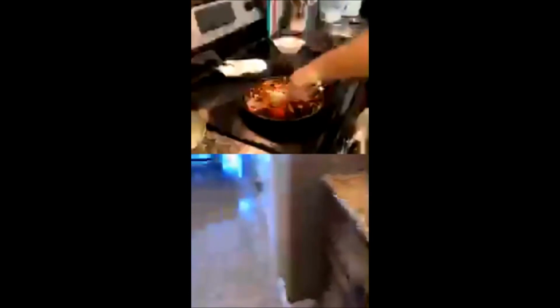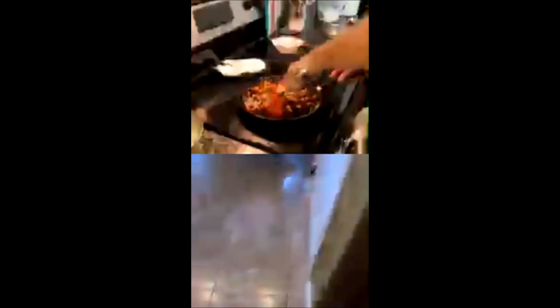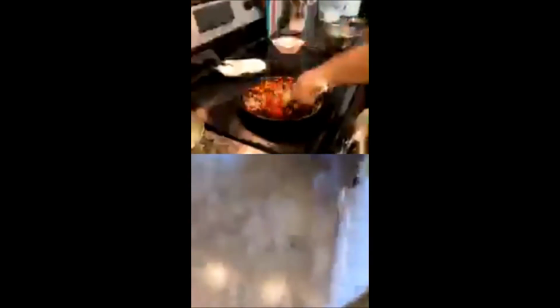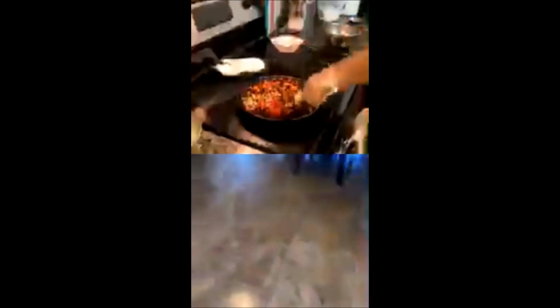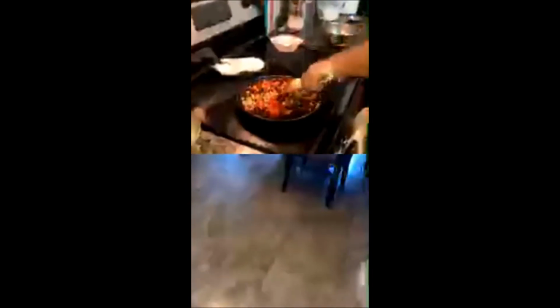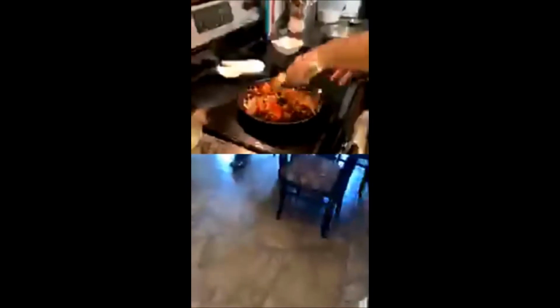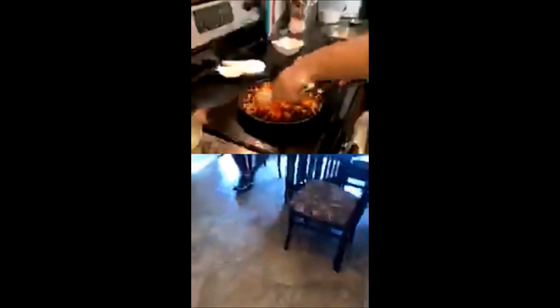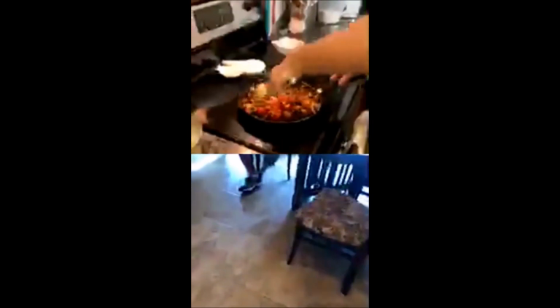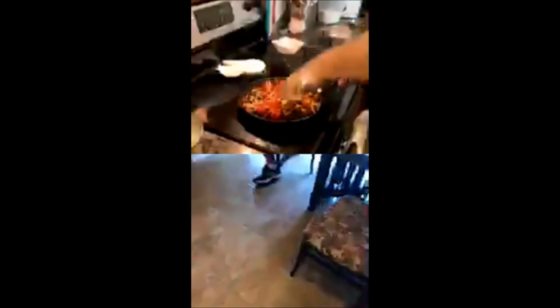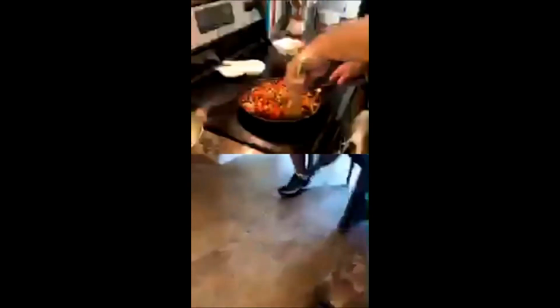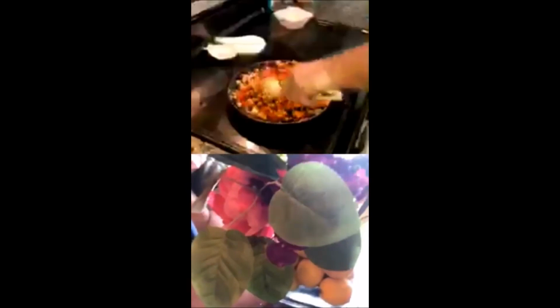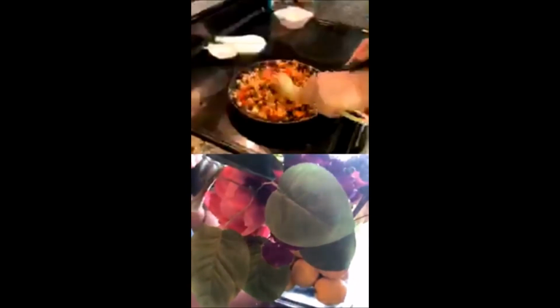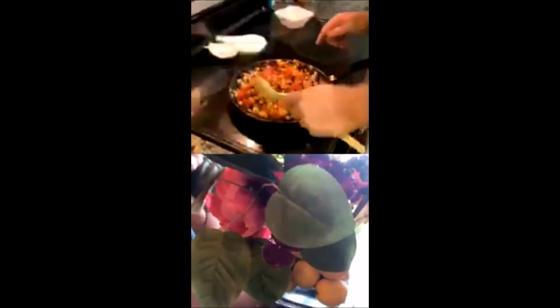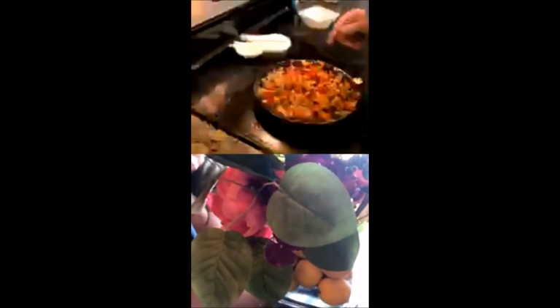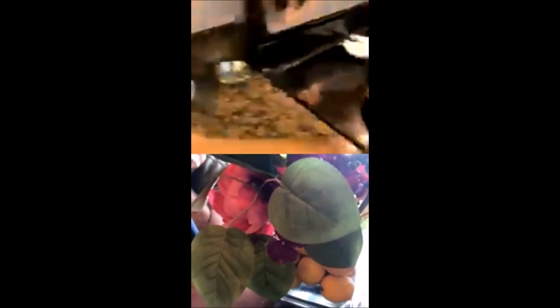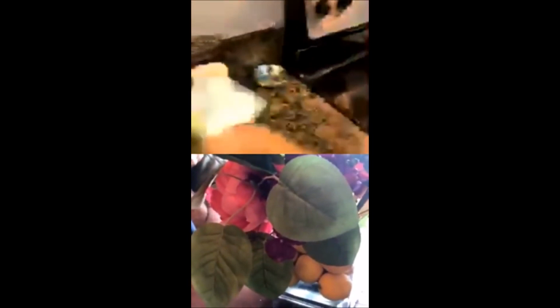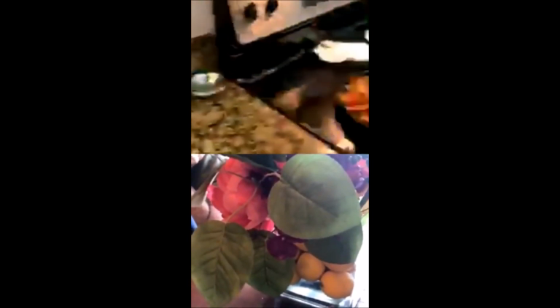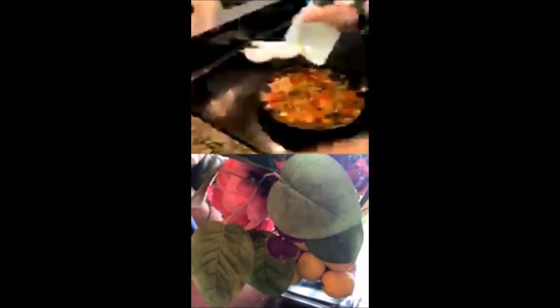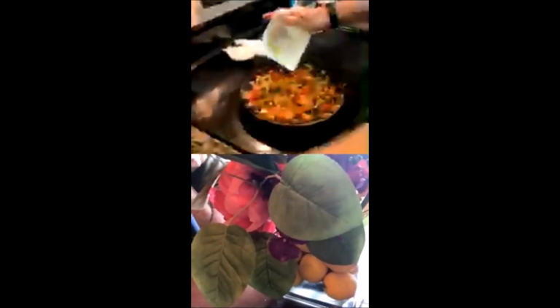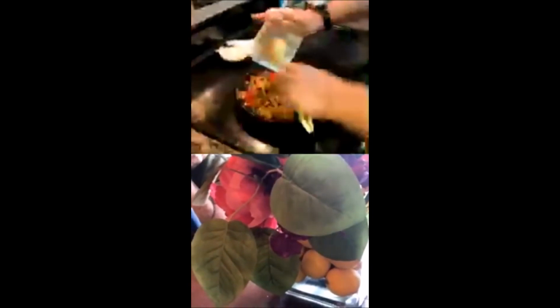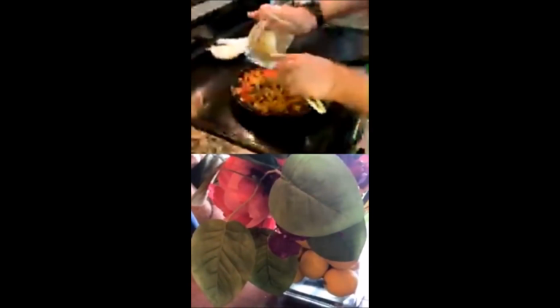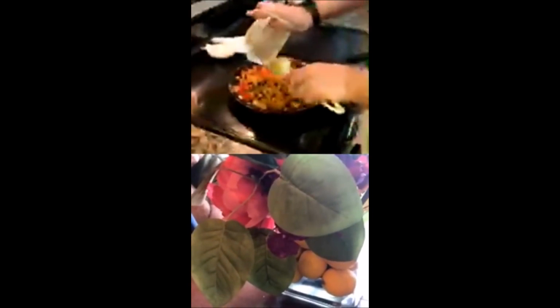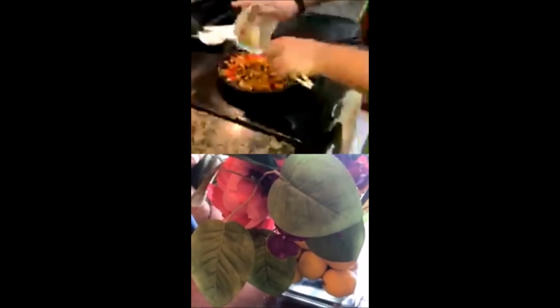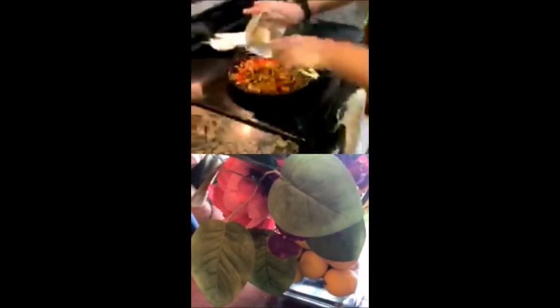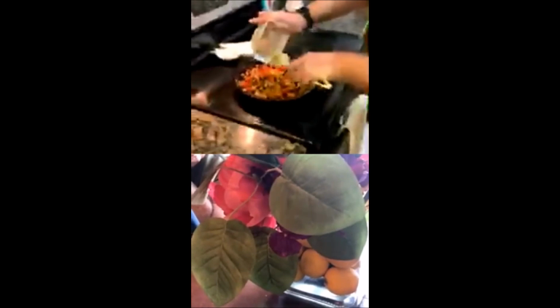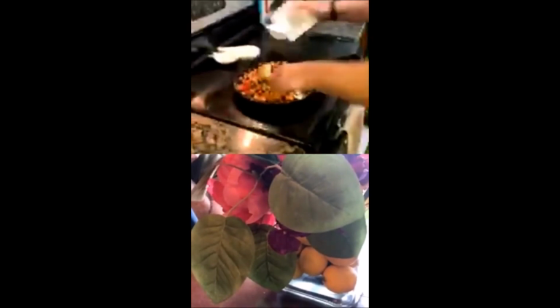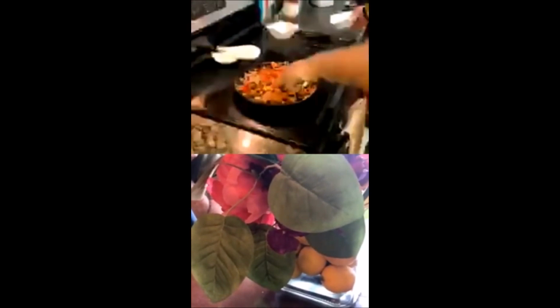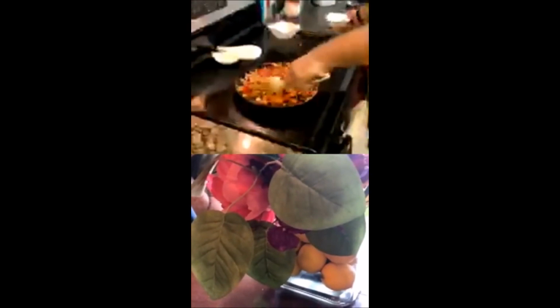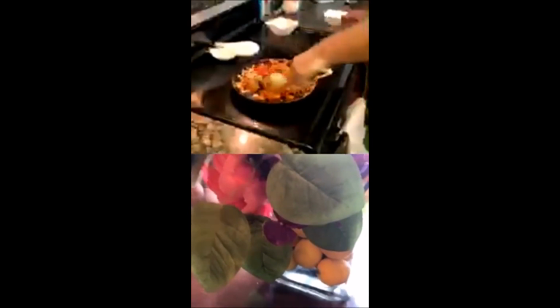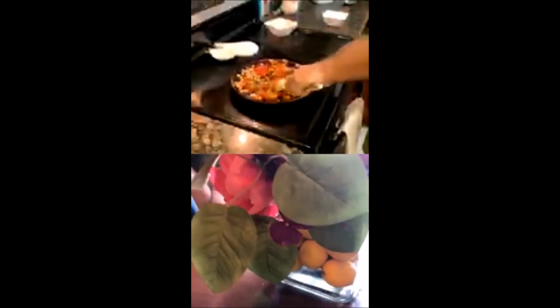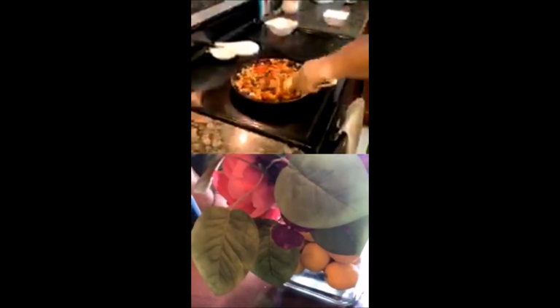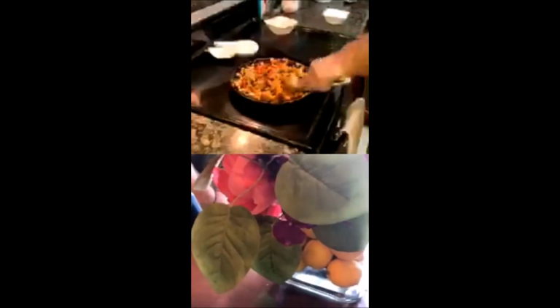Once you've heated that up, go ahead and add your lemon juice and the zest. Stir that around for about 30 seconds. That's your acid — it's going to bring out all the flavor of all the herbs.